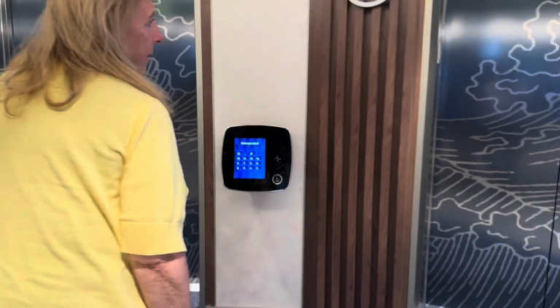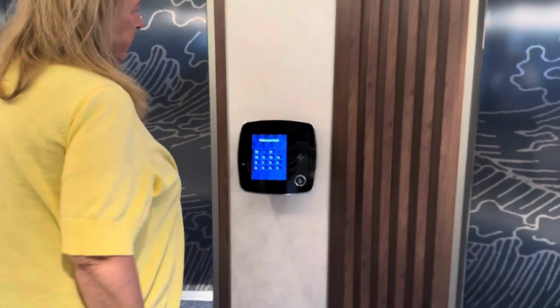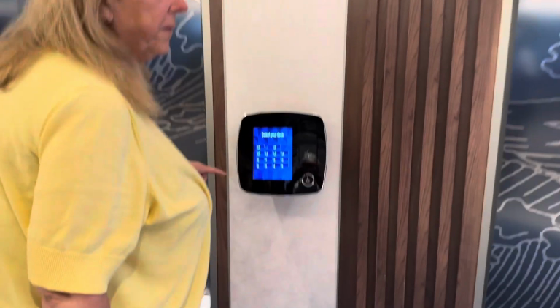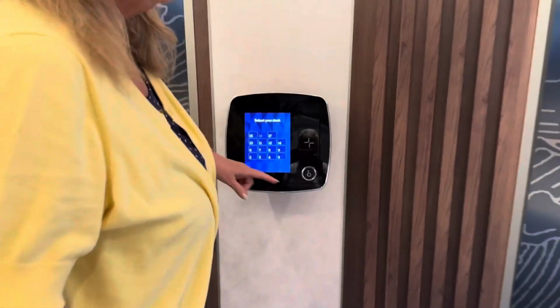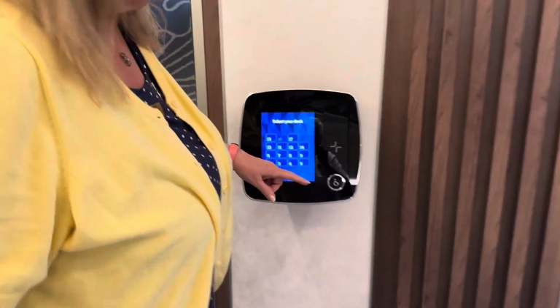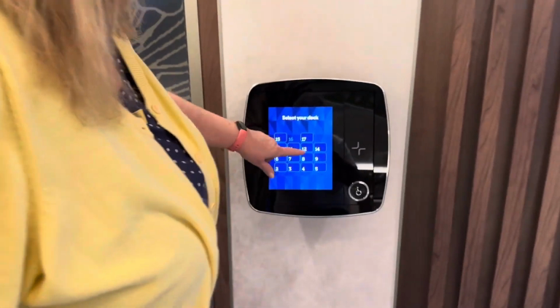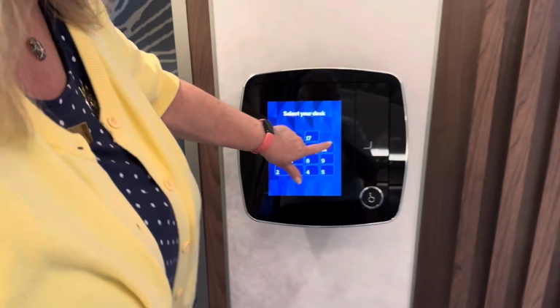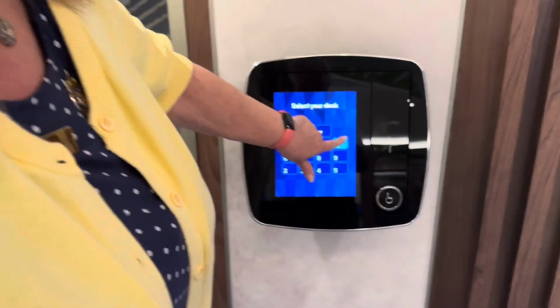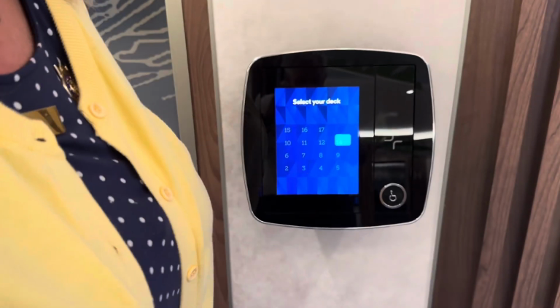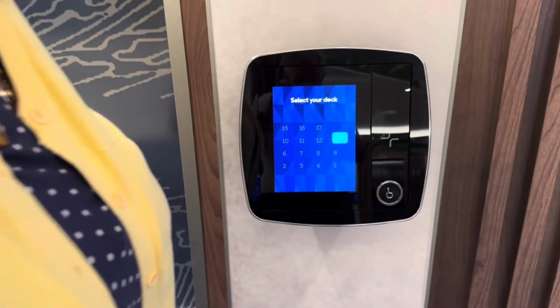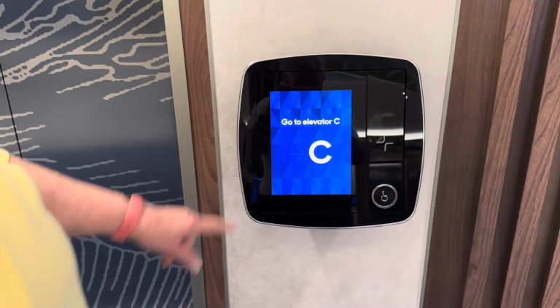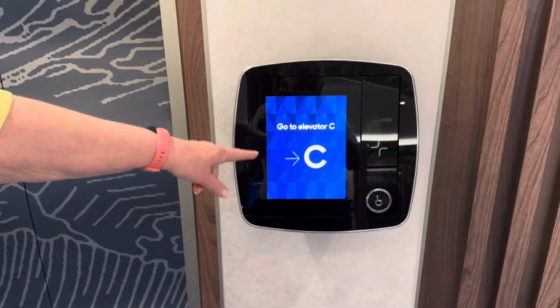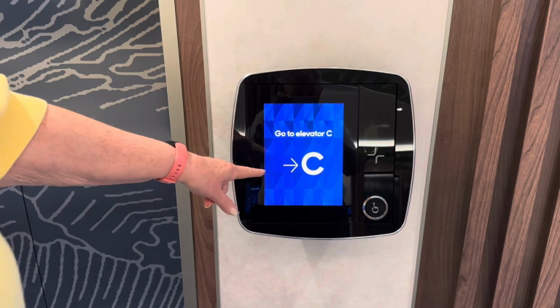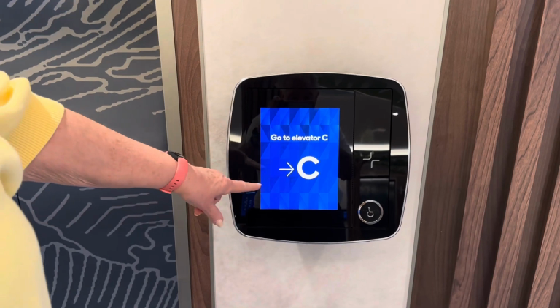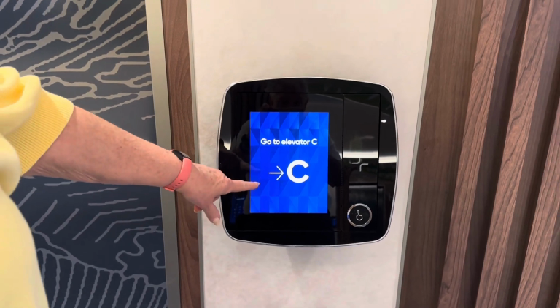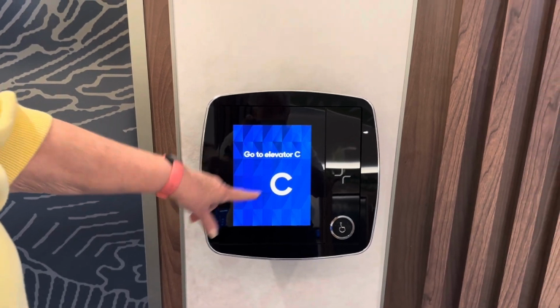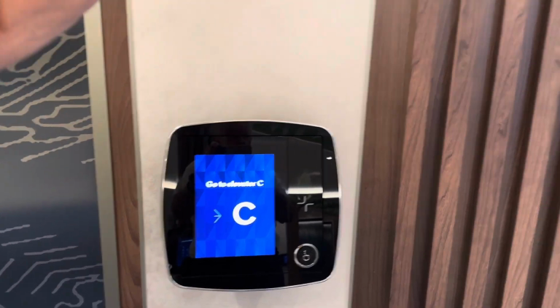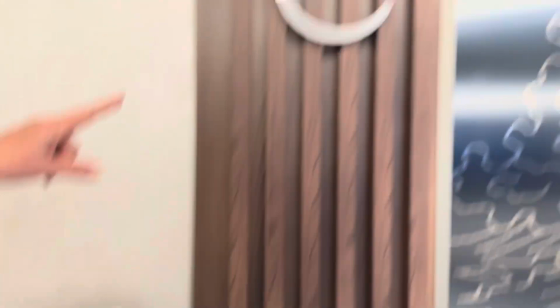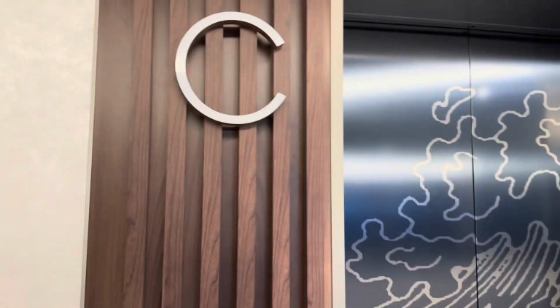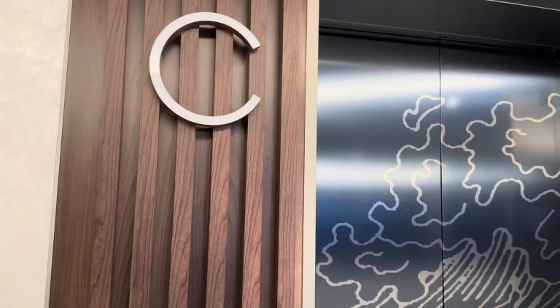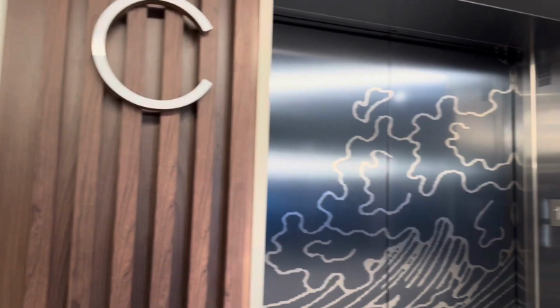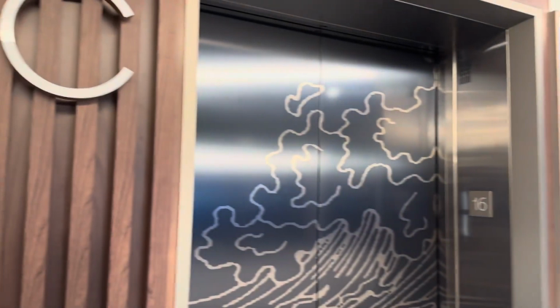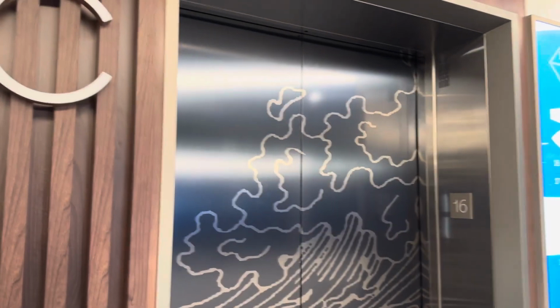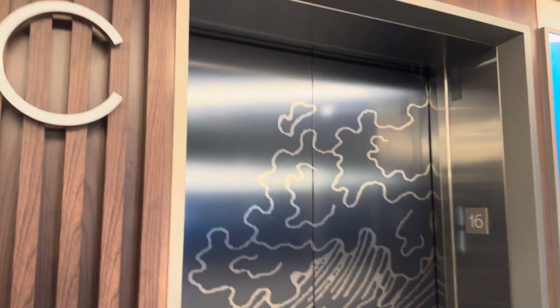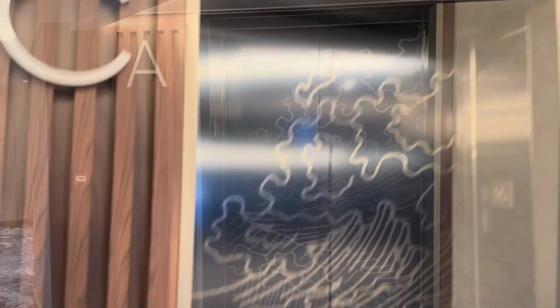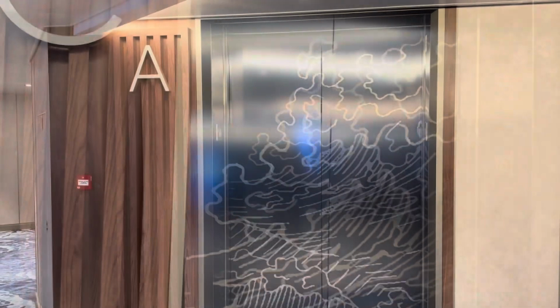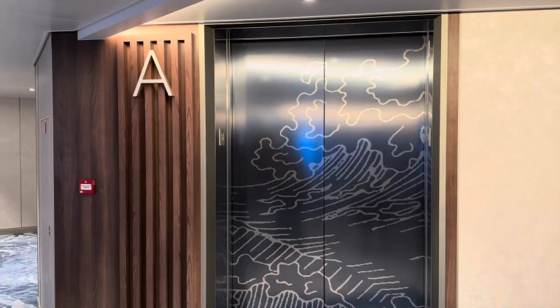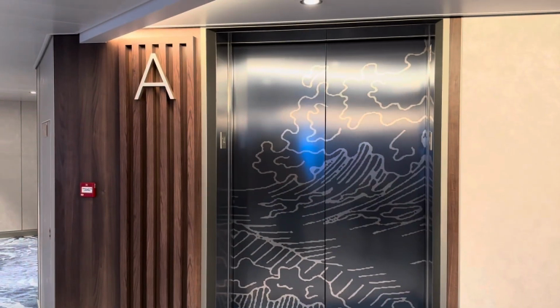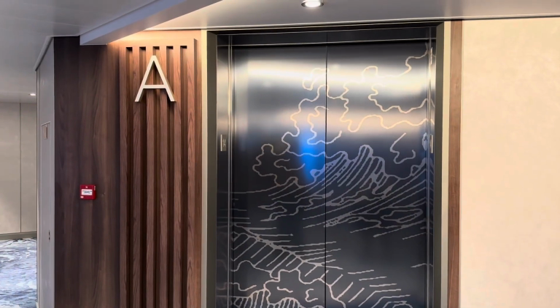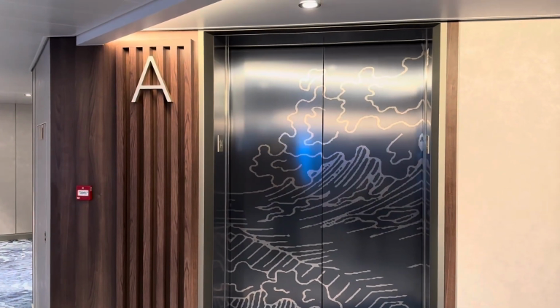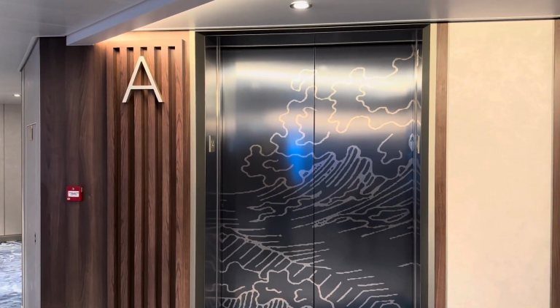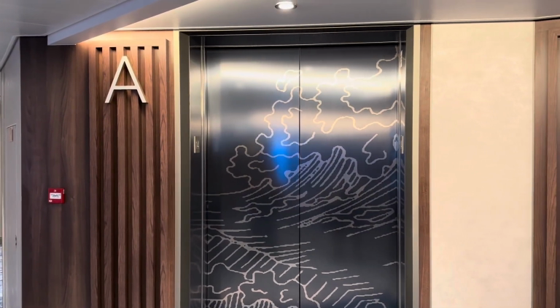We're going to choose the deck that we want to go to — 14 — and it's going to tell us what elevator to go to. C. Look at that. We're right here on deck 14 at the elevator central.